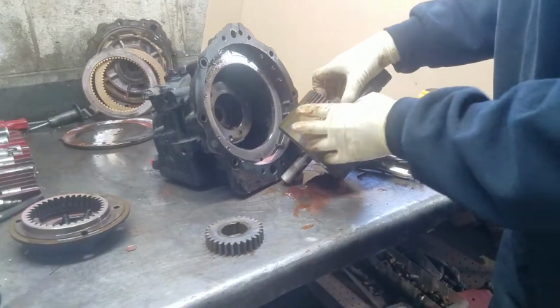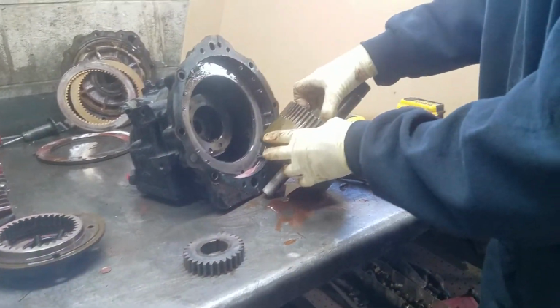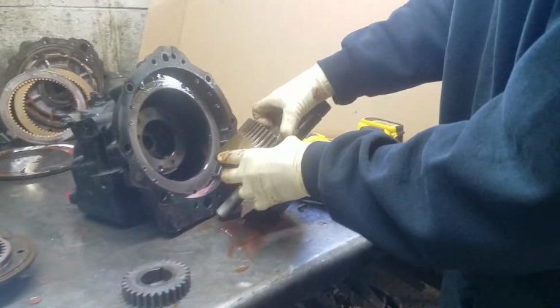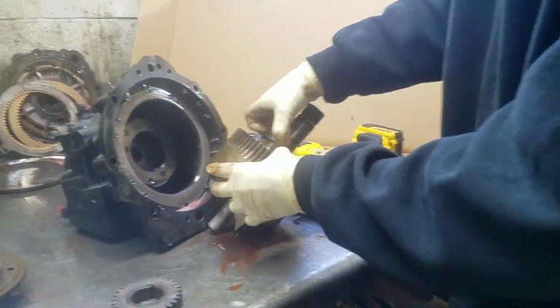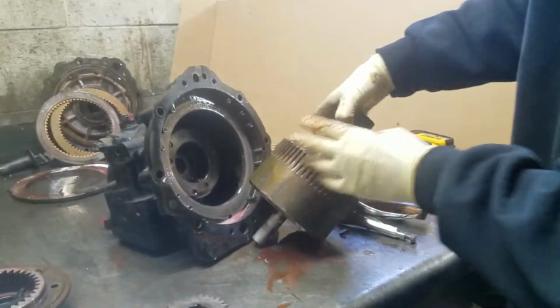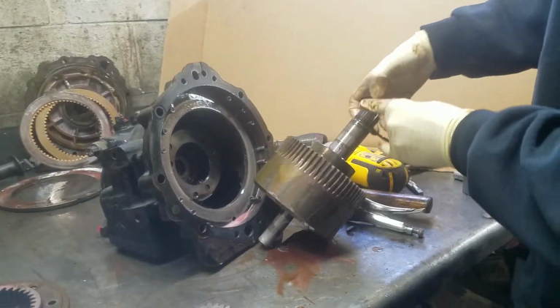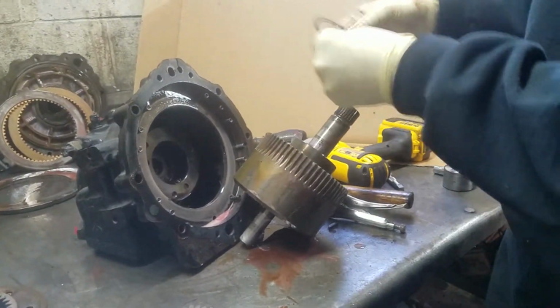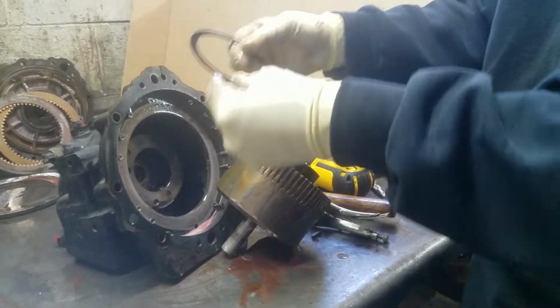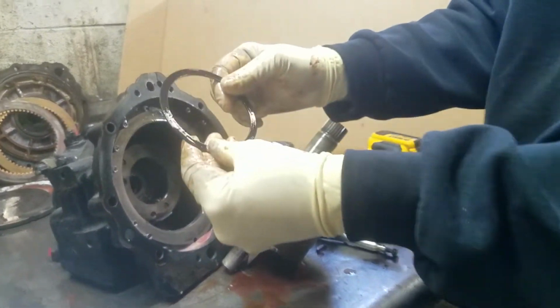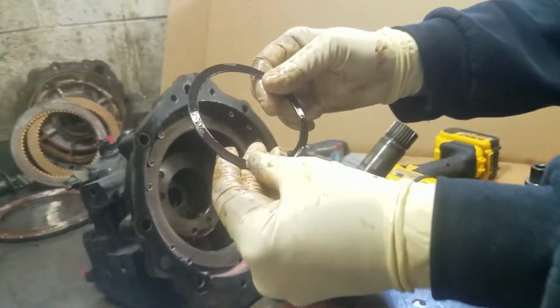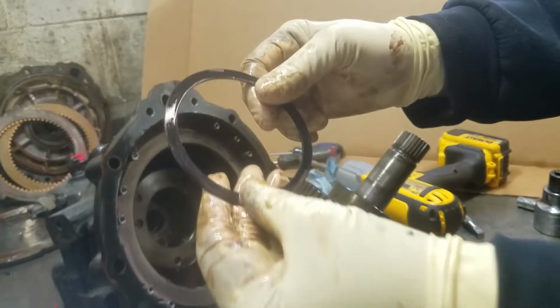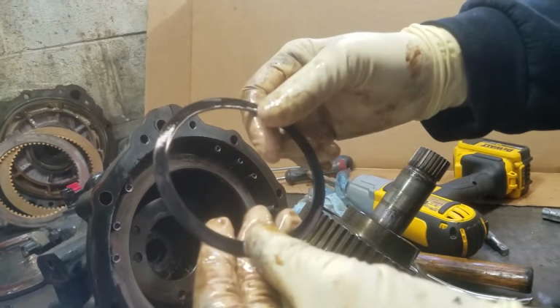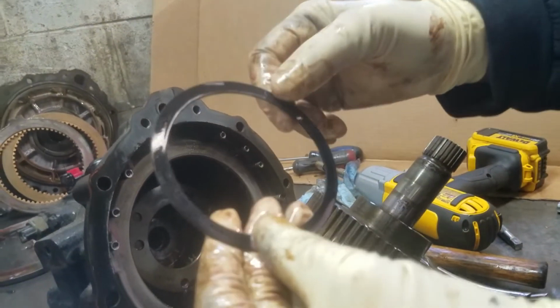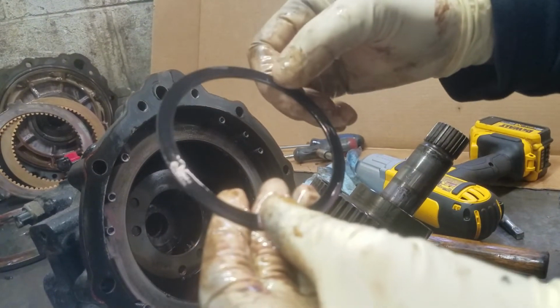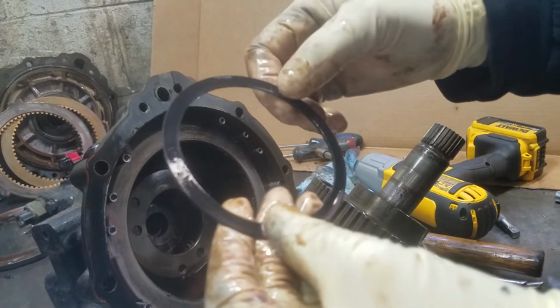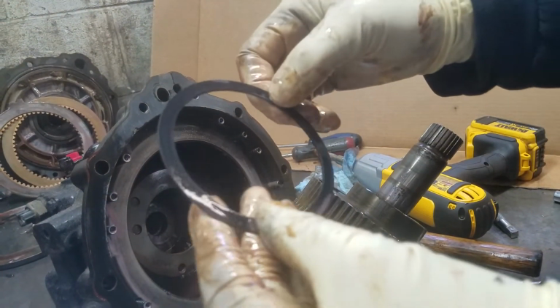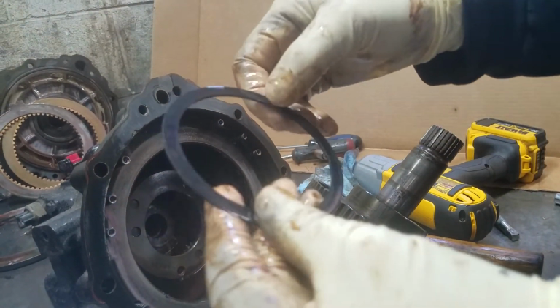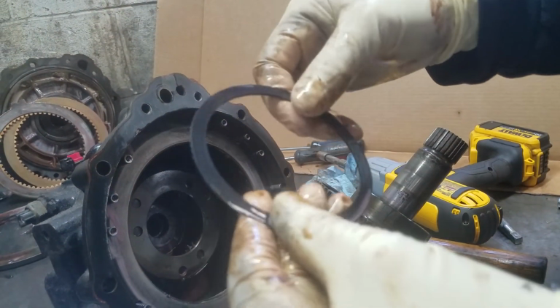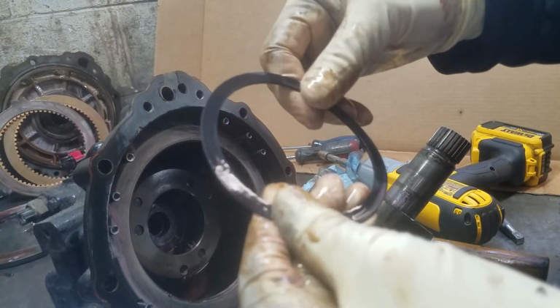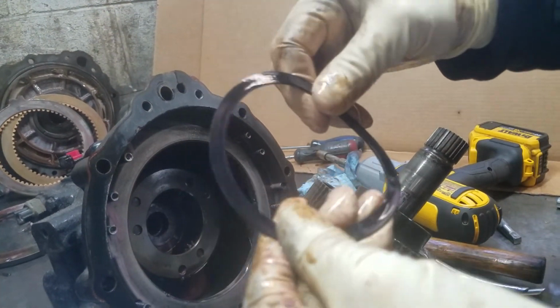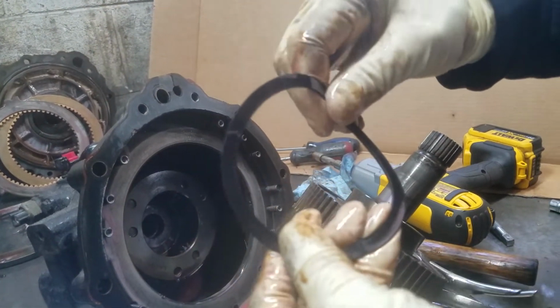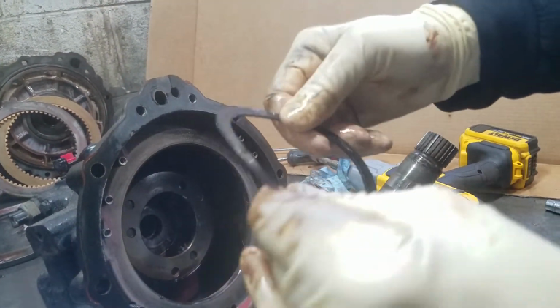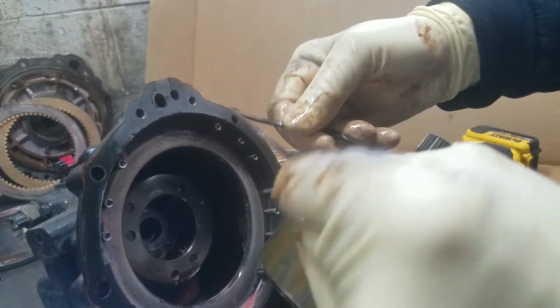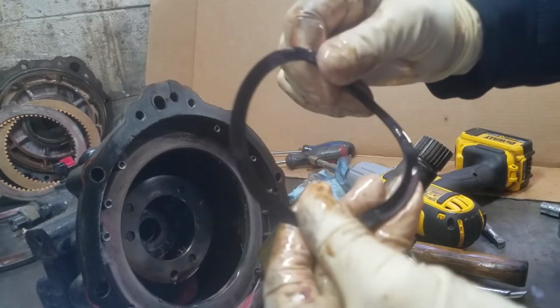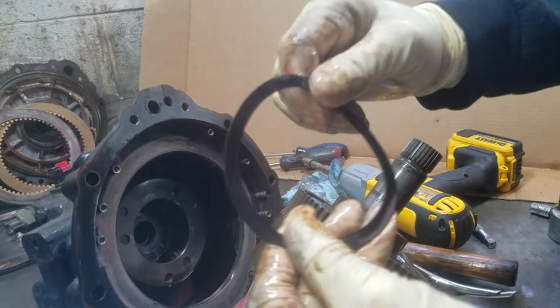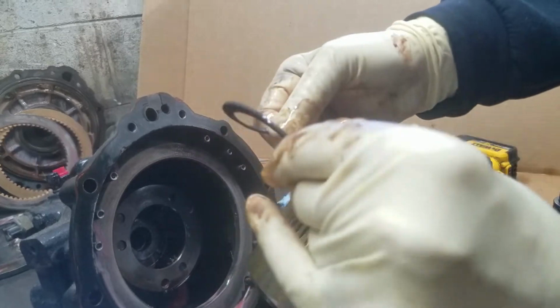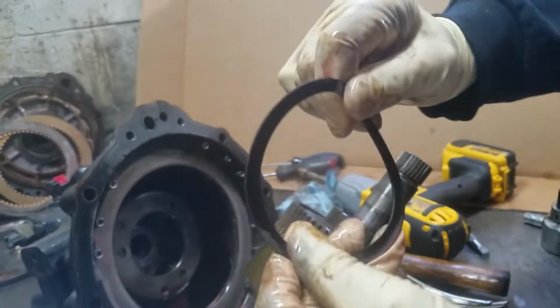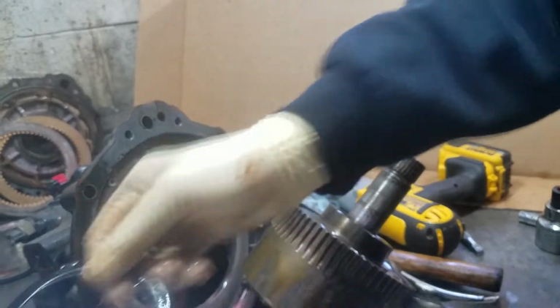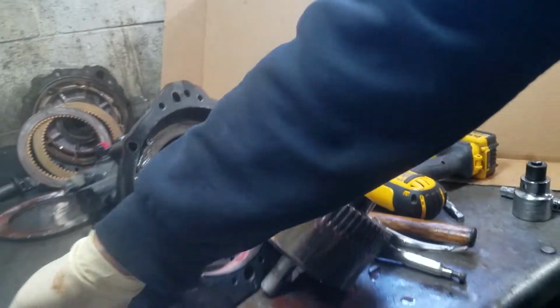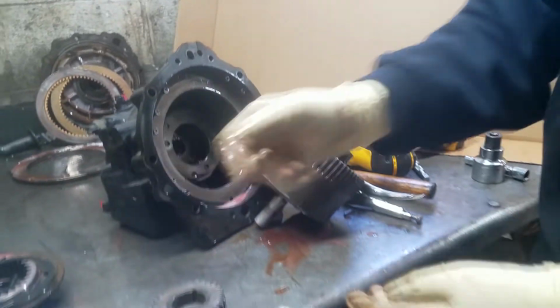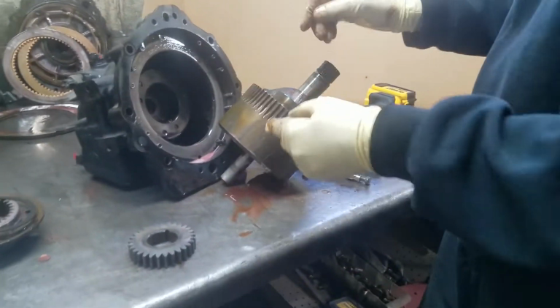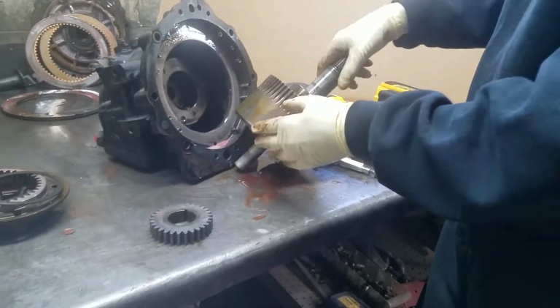Next thing we want to check is if it overheated. This is the plastic or phenolic washer, and if it was overheated it would snap — it would be brittle.